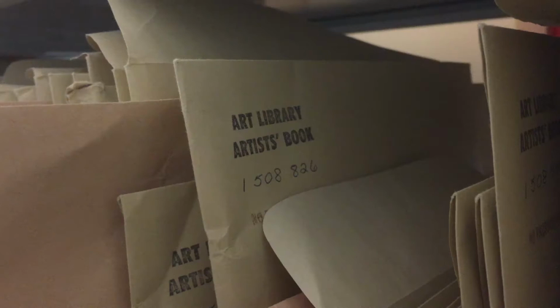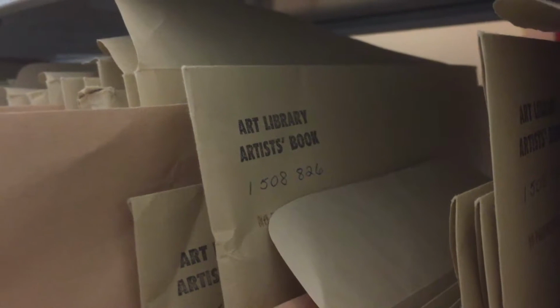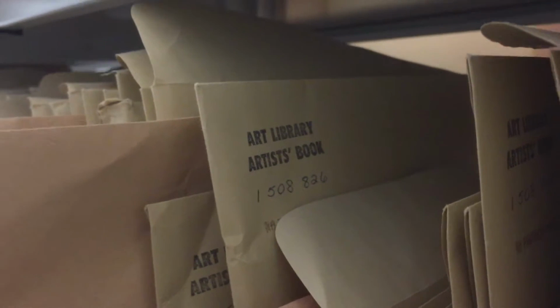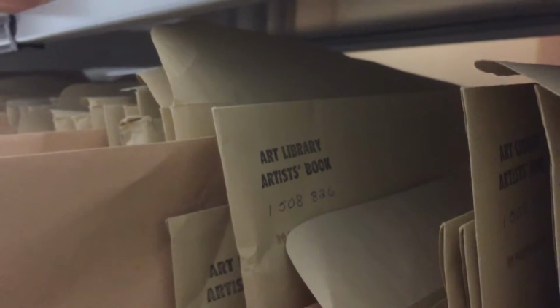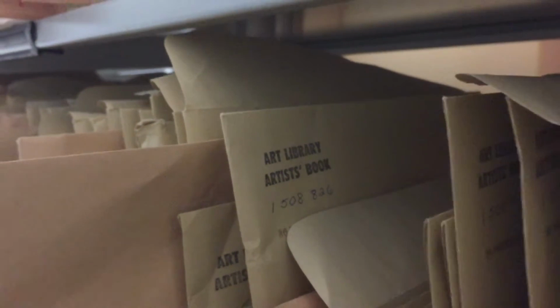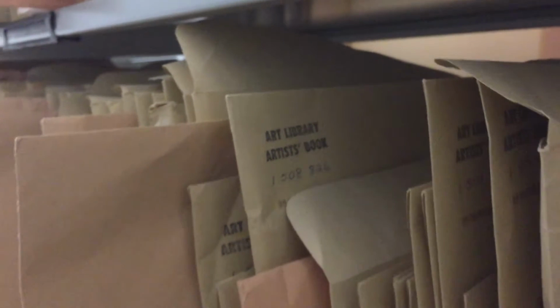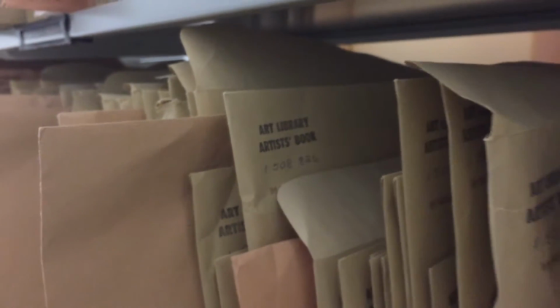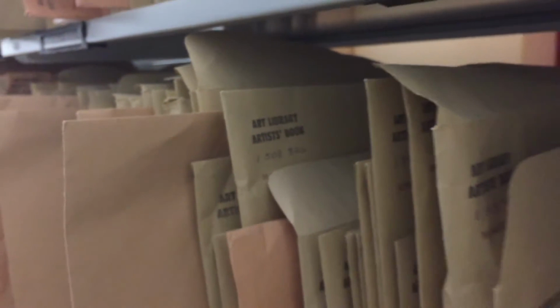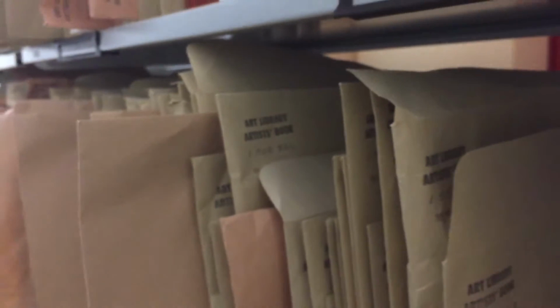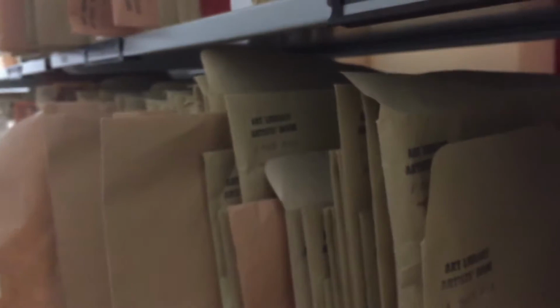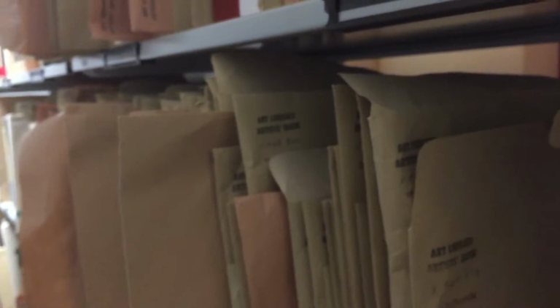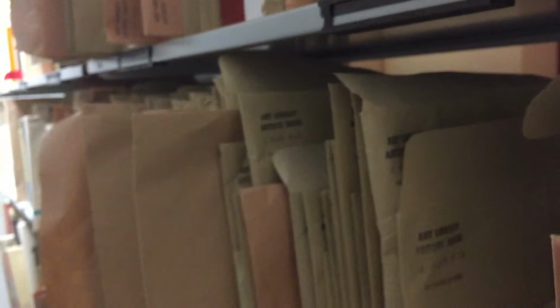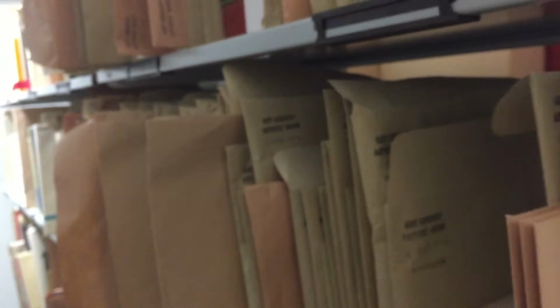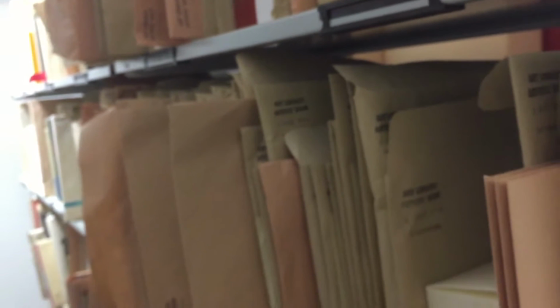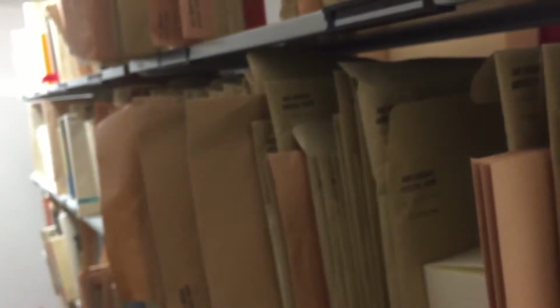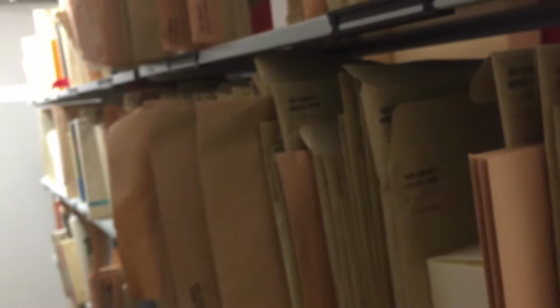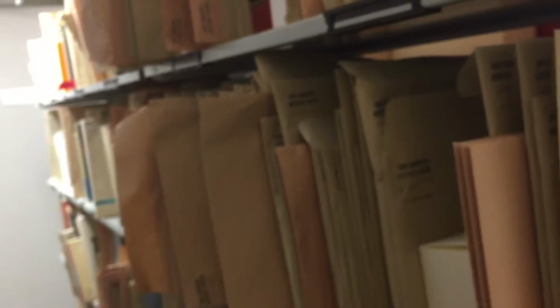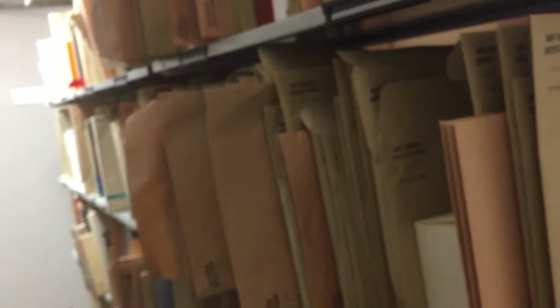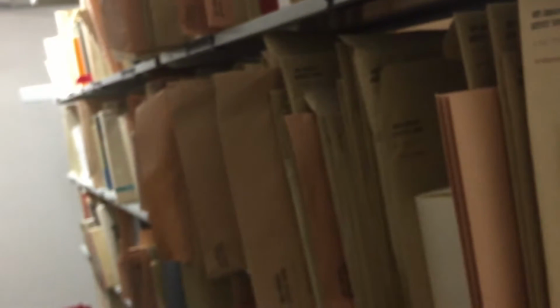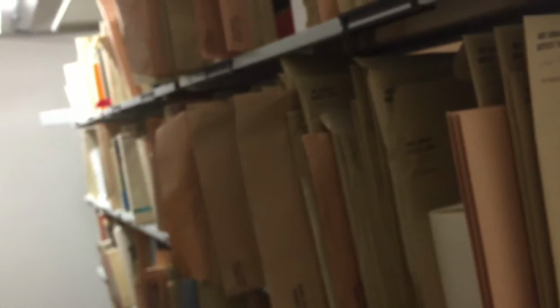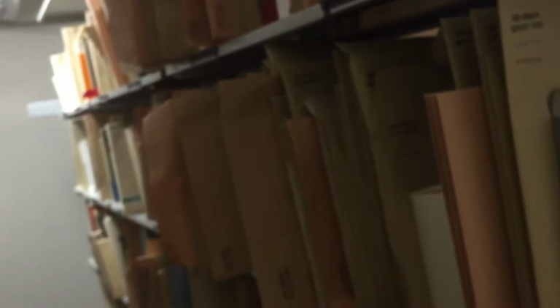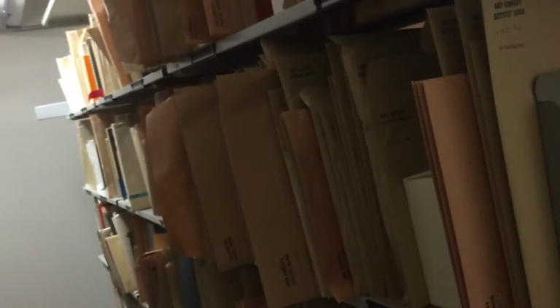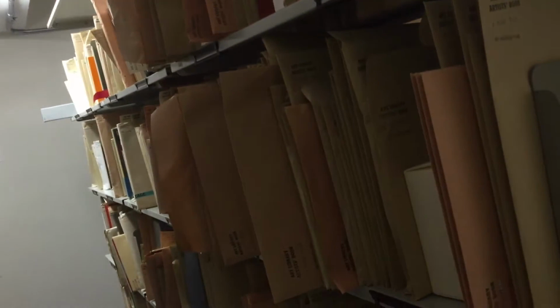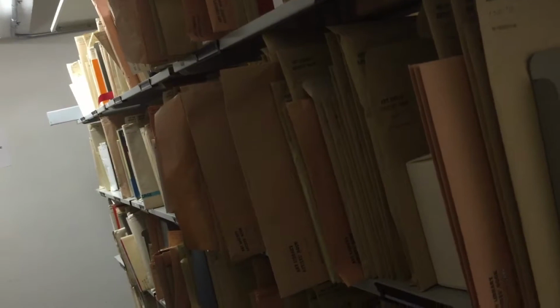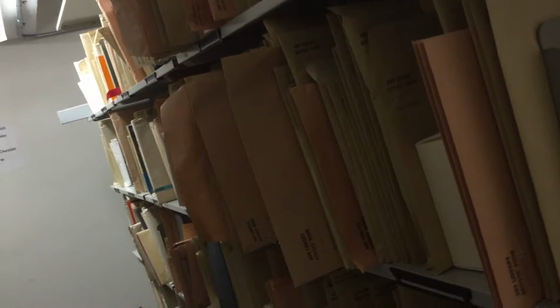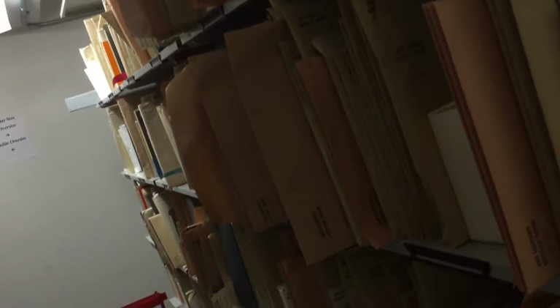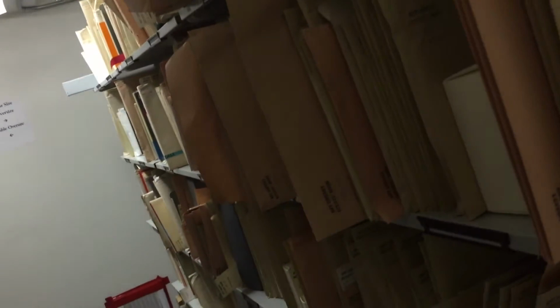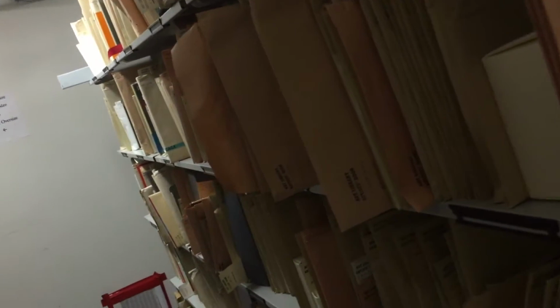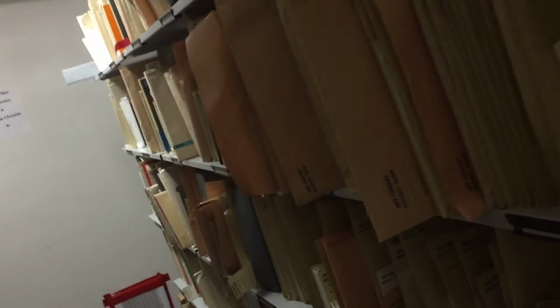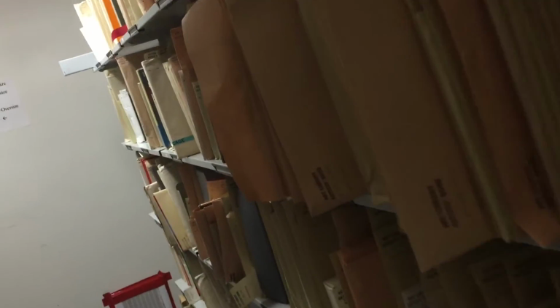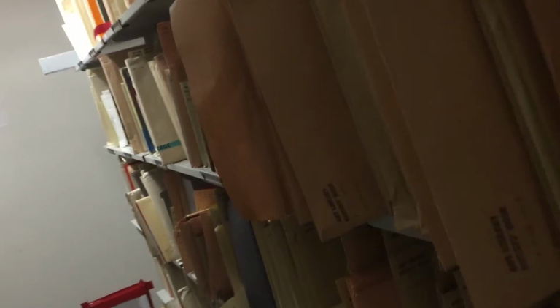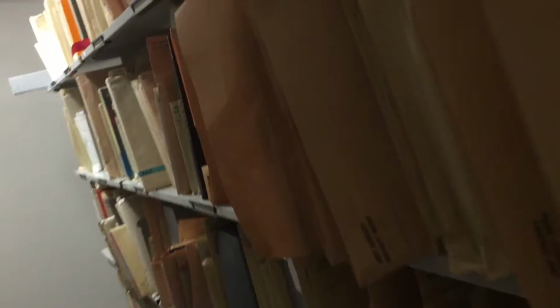Located in the Special Collections Cage at the UCLA Arts Library, the Artist's Book Collection is both an important teaching resource and a record of contemporary artistic activity within one of the most innovative and uniquely modern art forms of the 20th century.